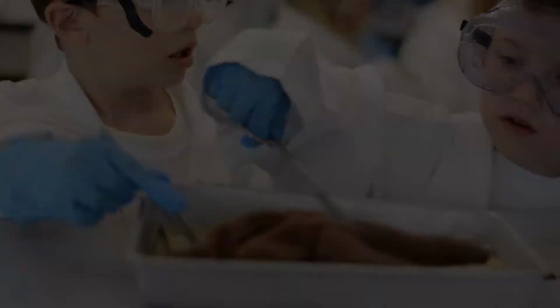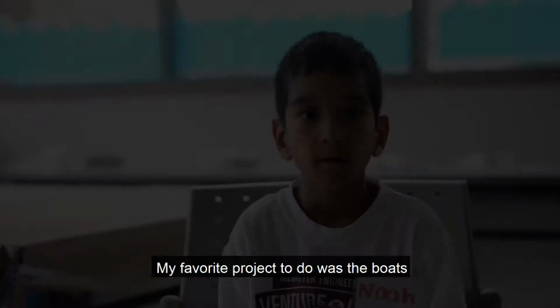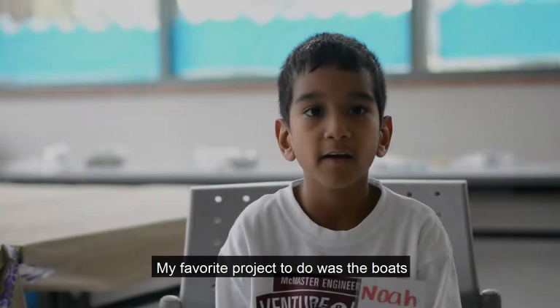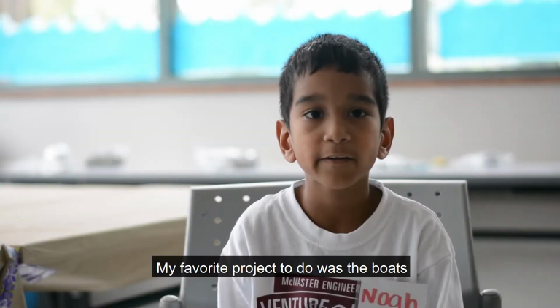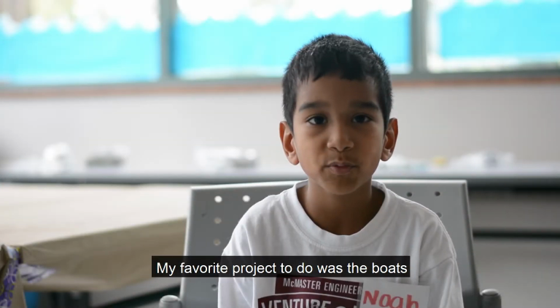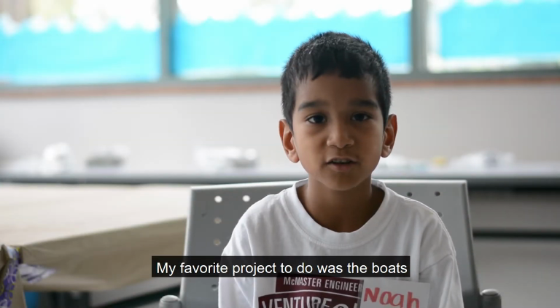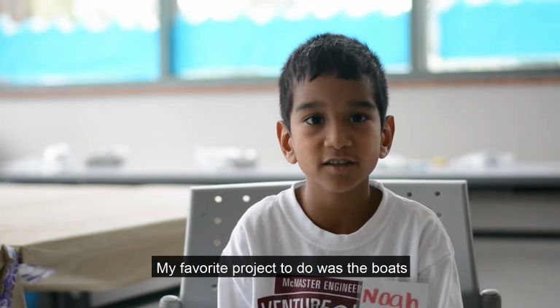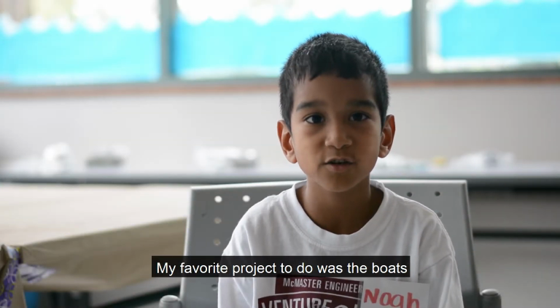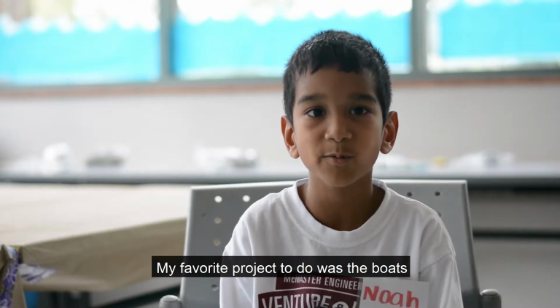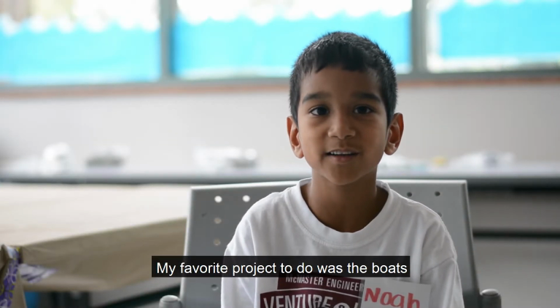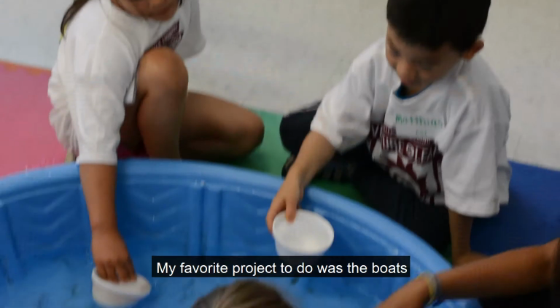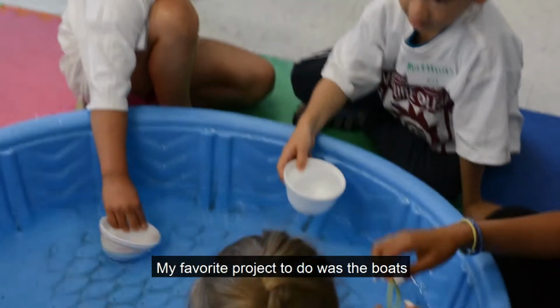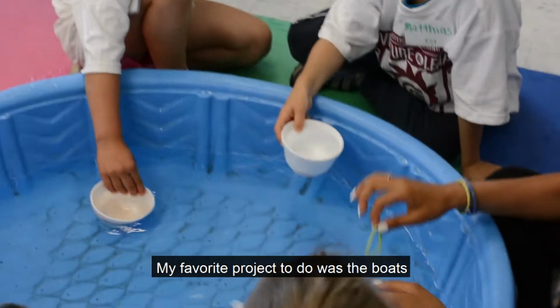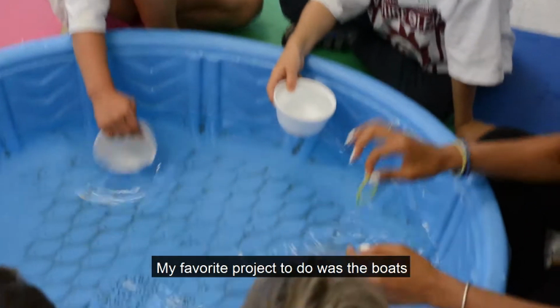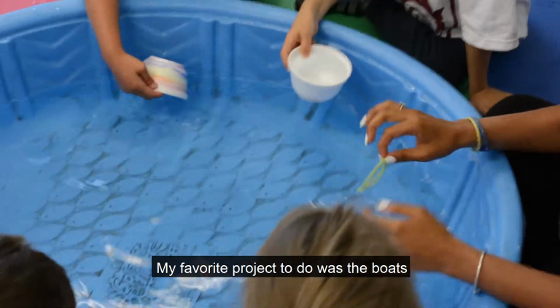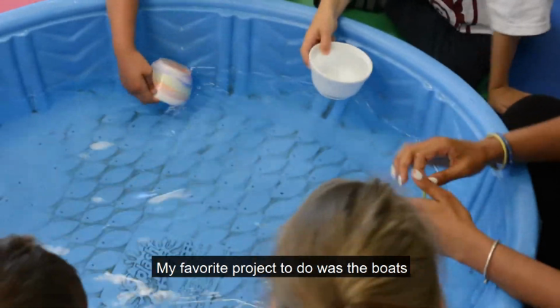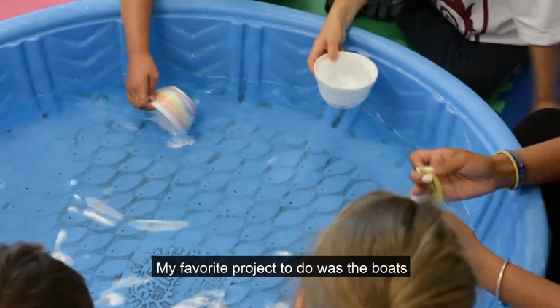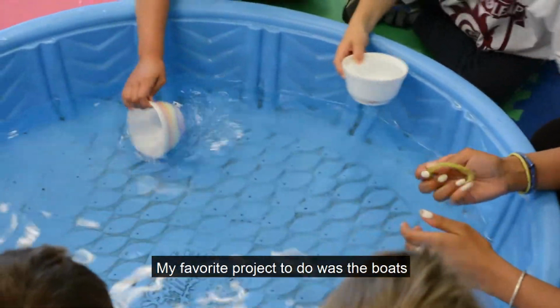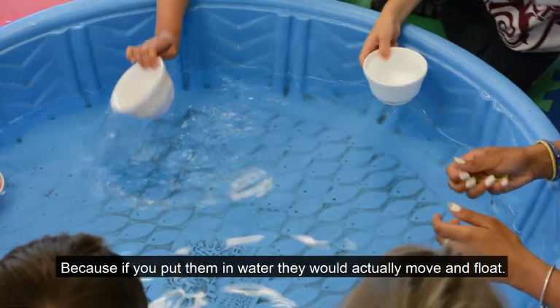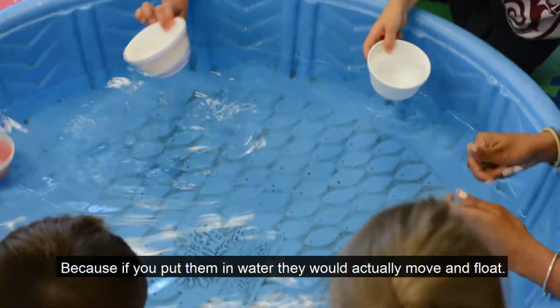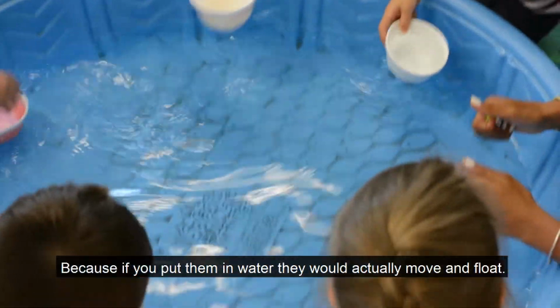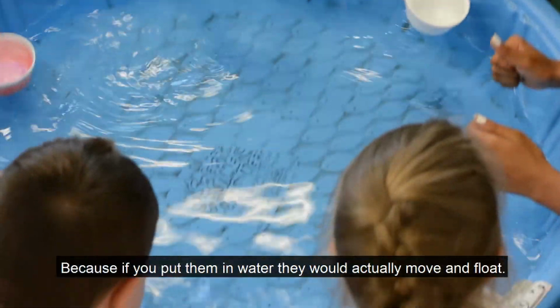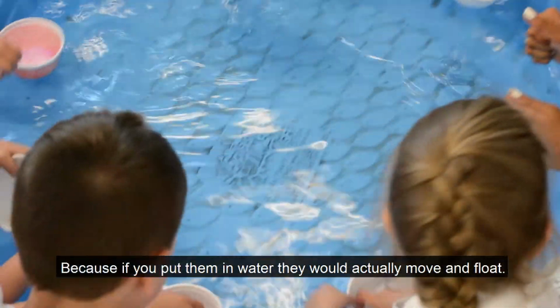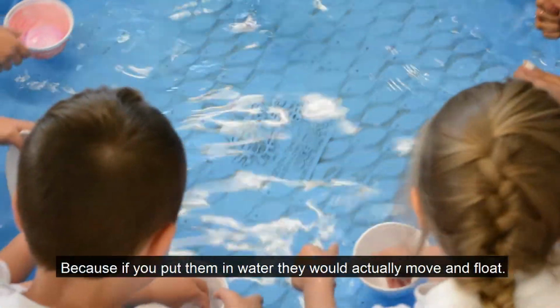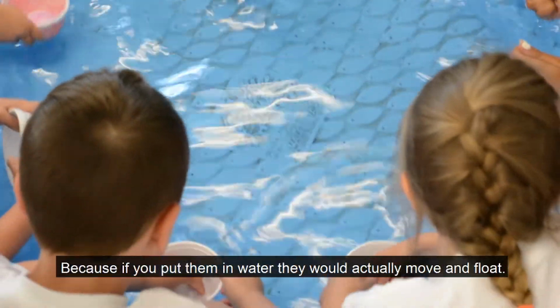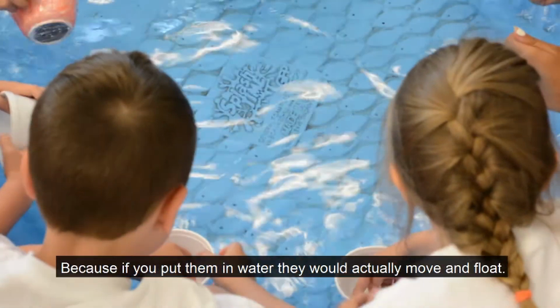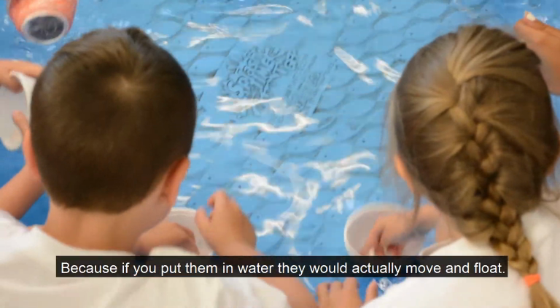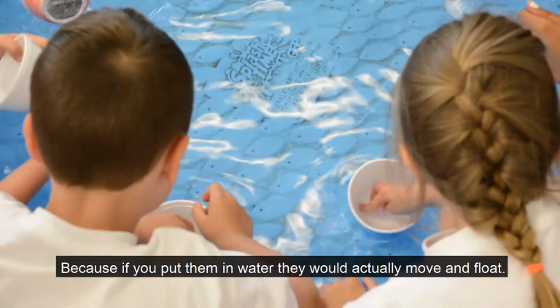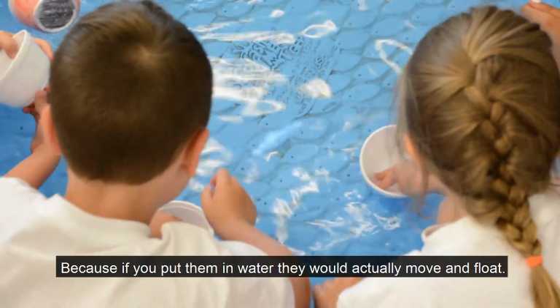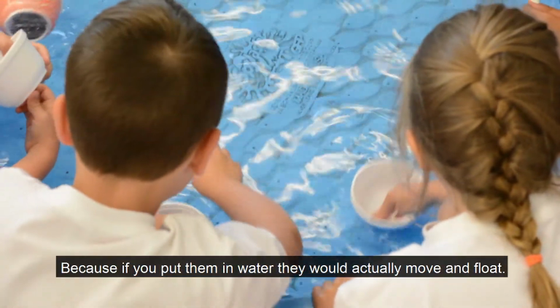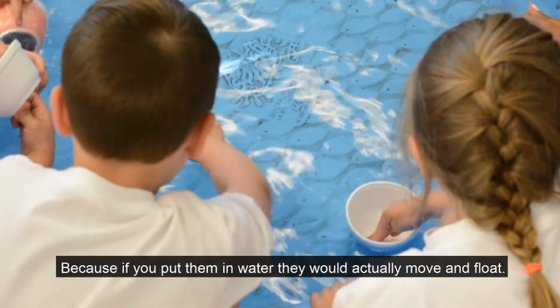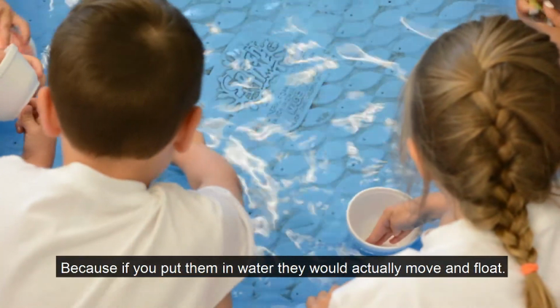My favorite project to do was the boats, because if you put them in water, they would actually move and float.